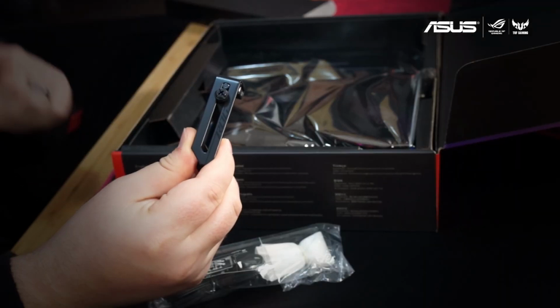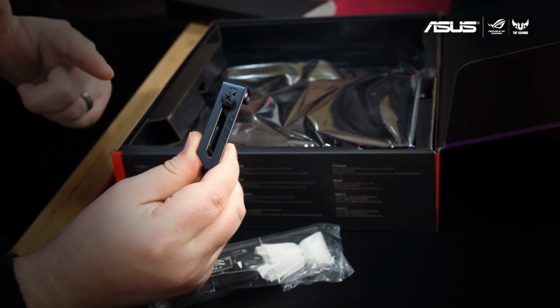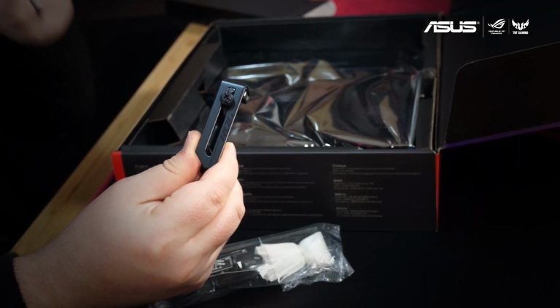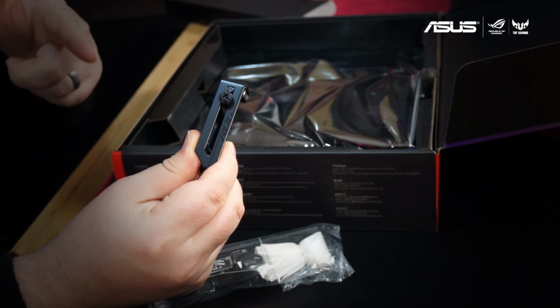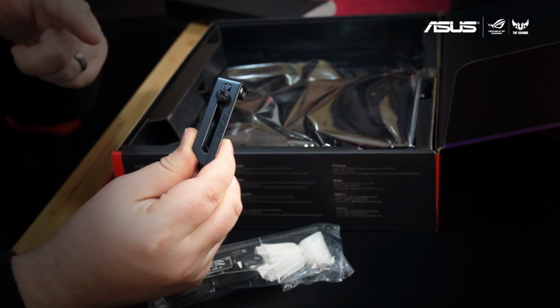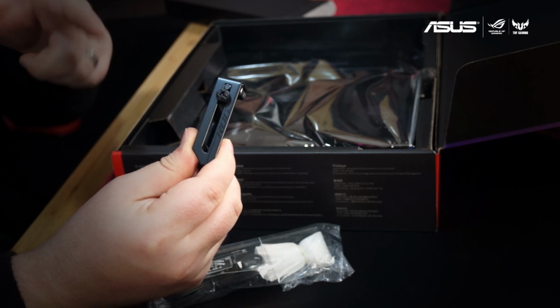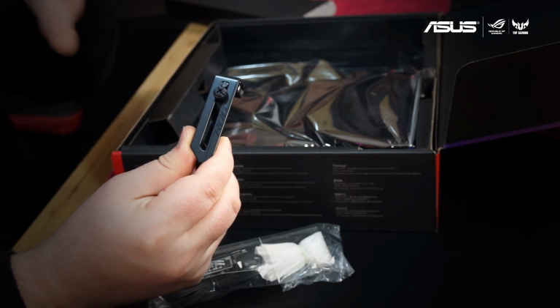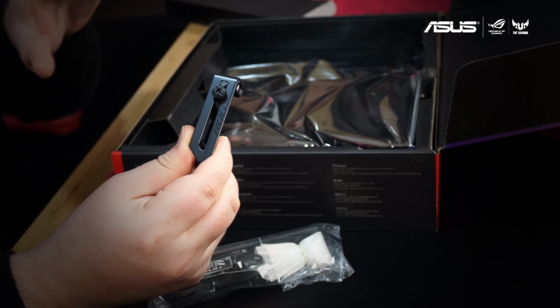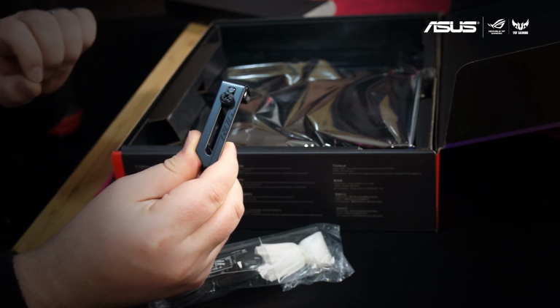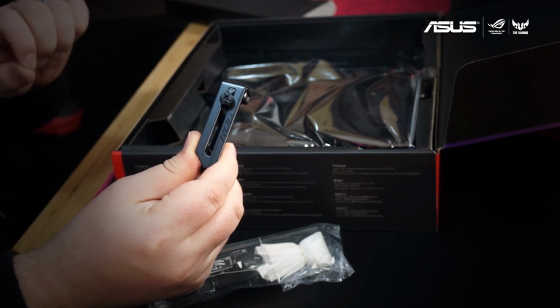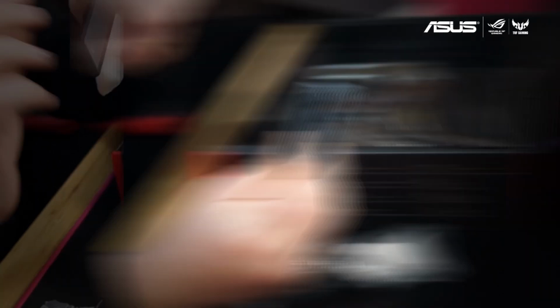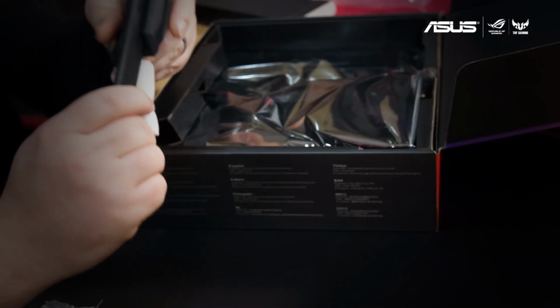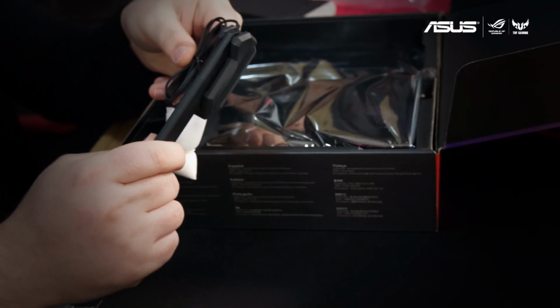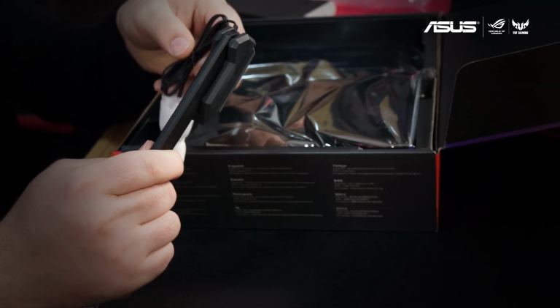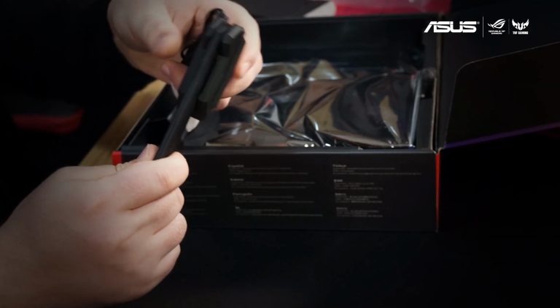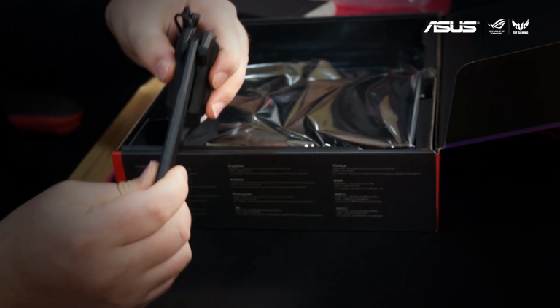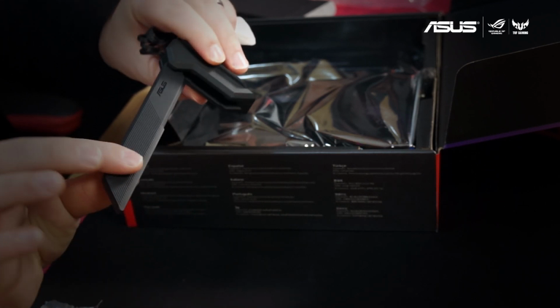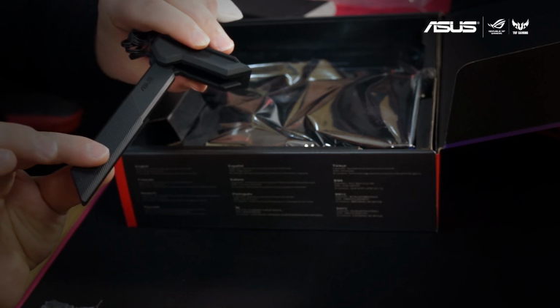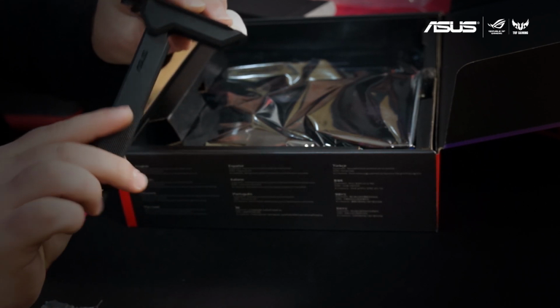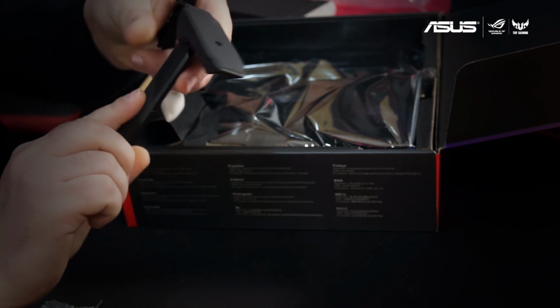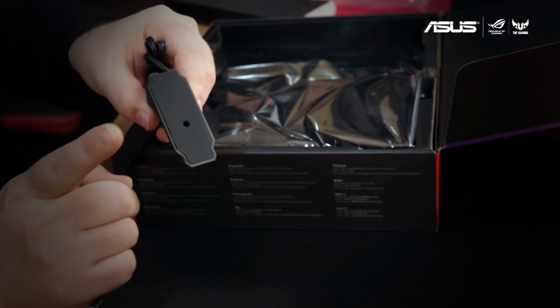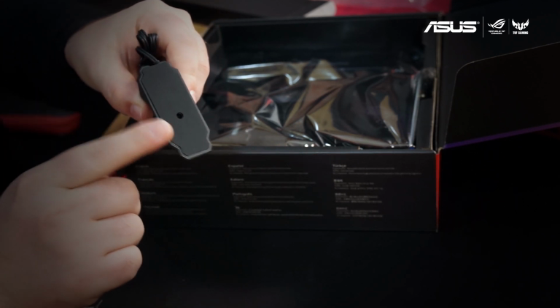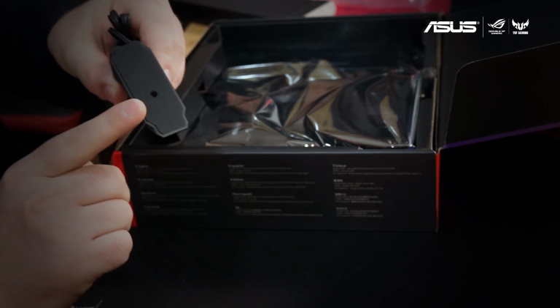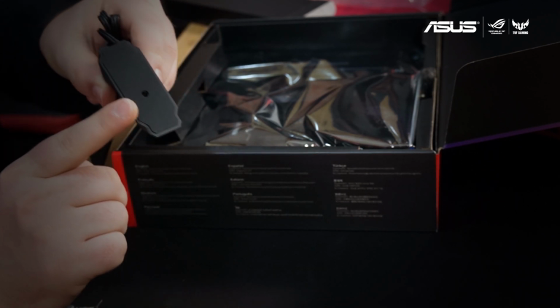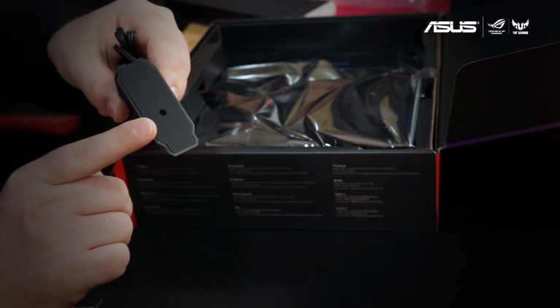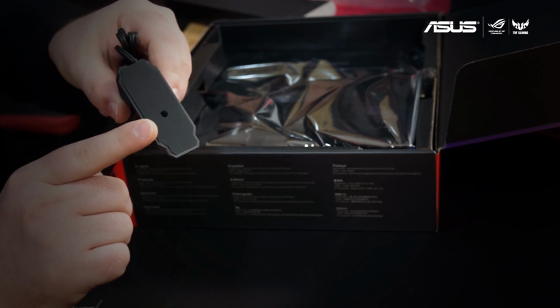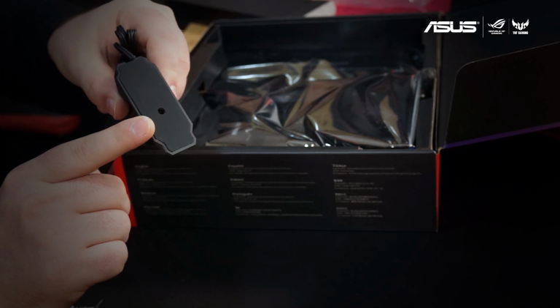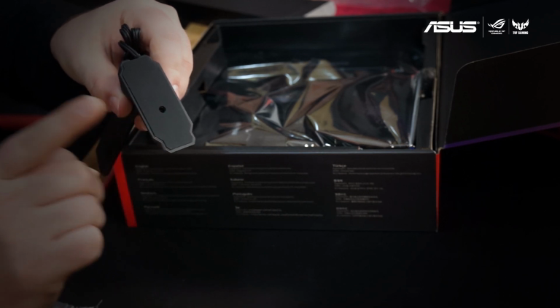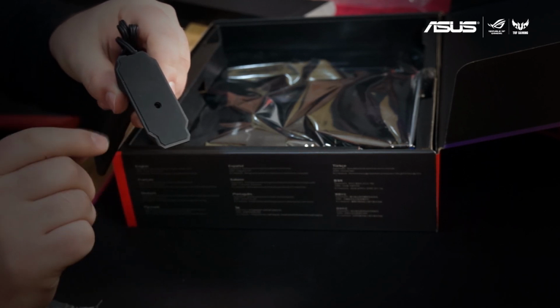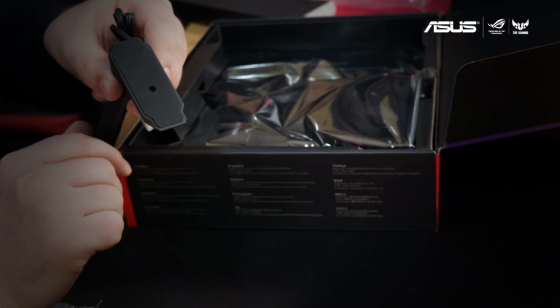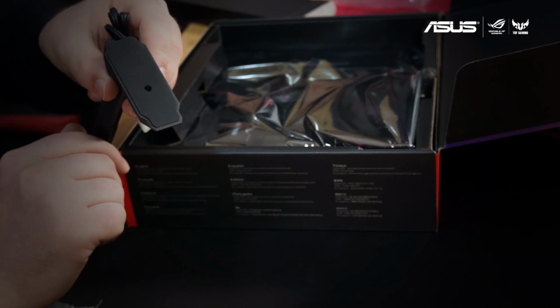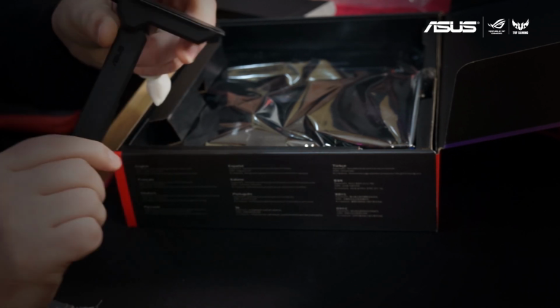This is the GPU holder which keeps even the heaviest cards standing straight inside your case. This is the 2x2 dual band Wi-Fi antenna. It features a magnetic base so it can attach securely to your case and can be positioned at four different angles to get the best signal.